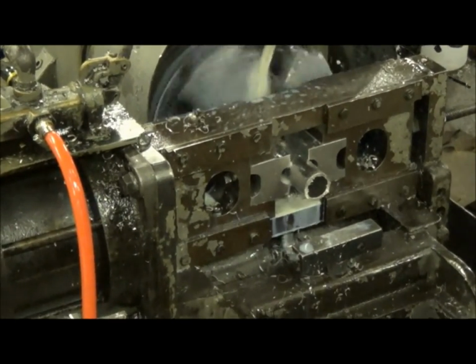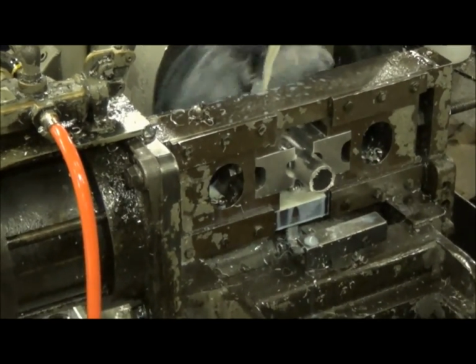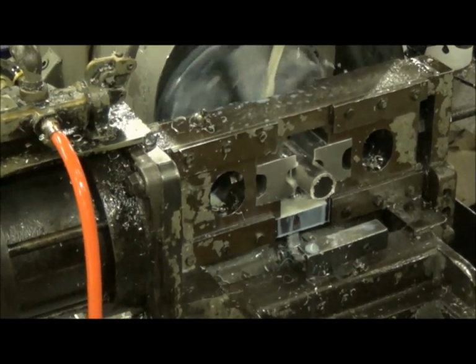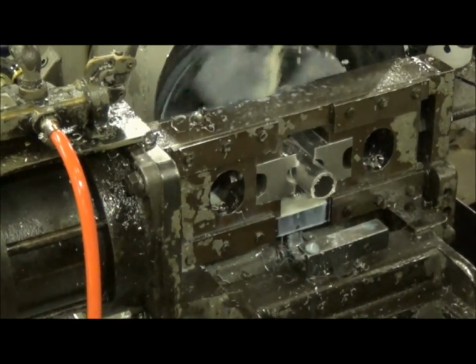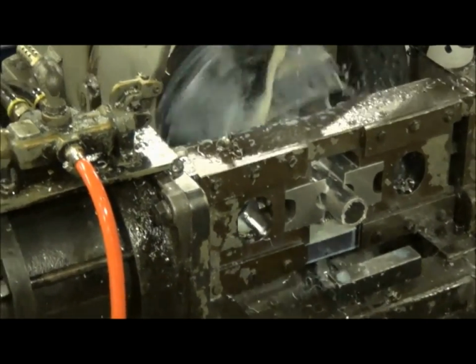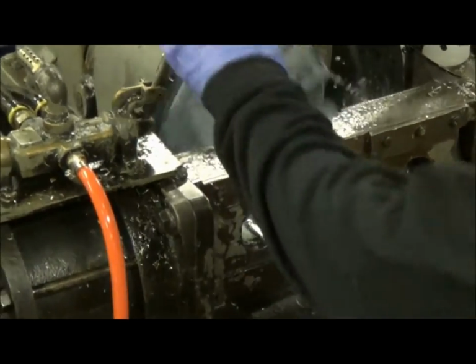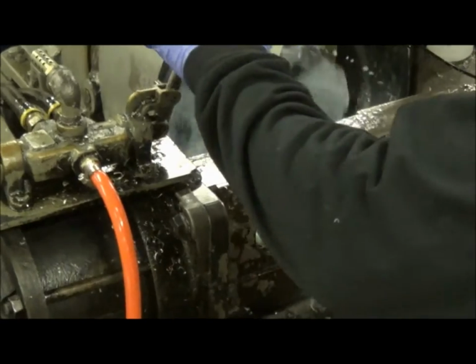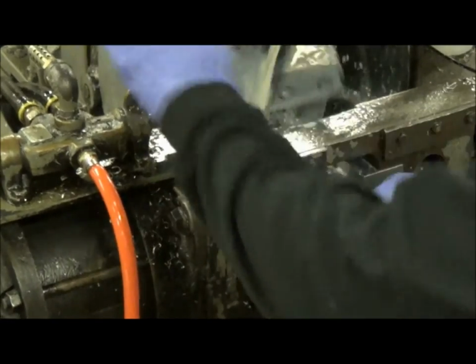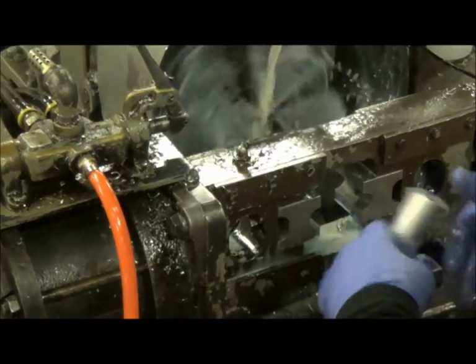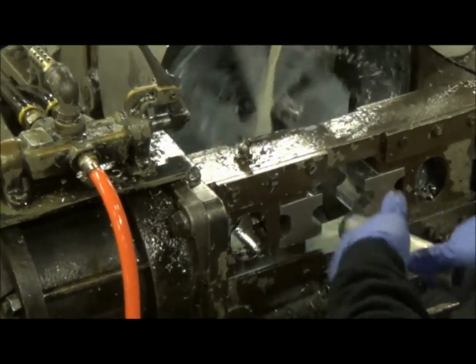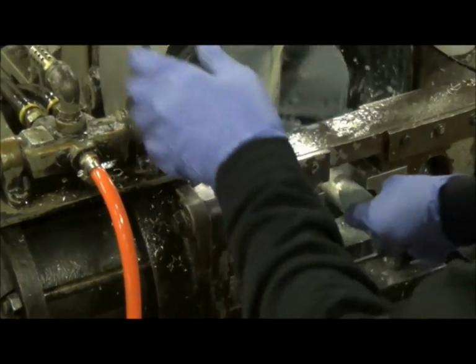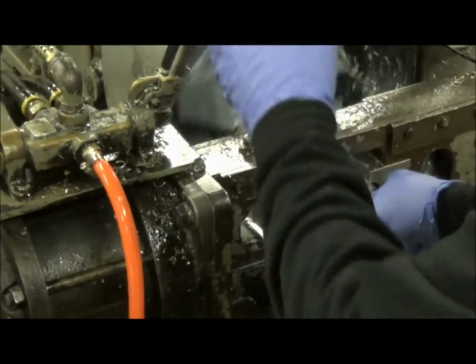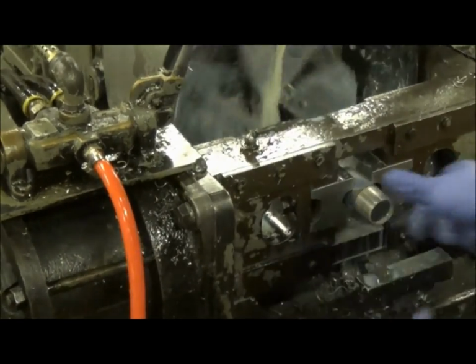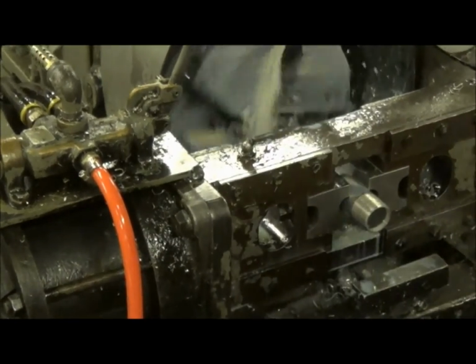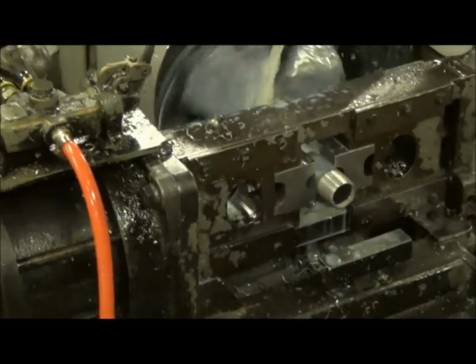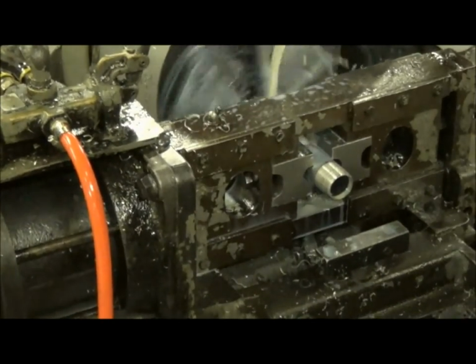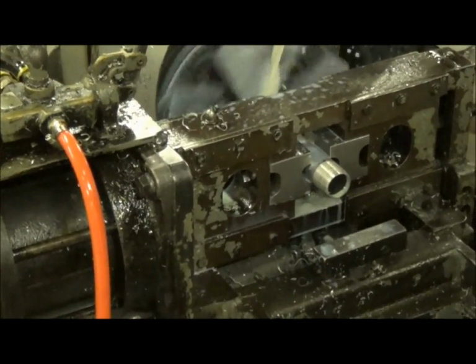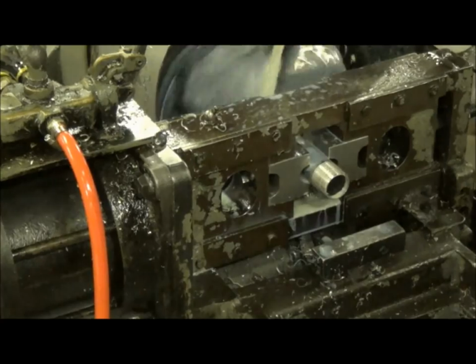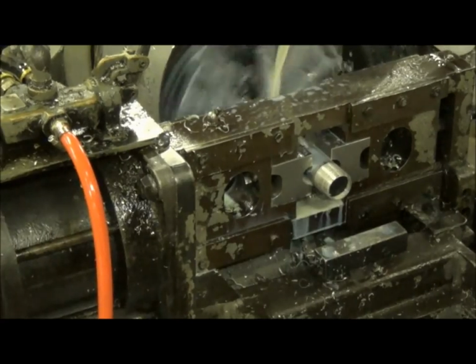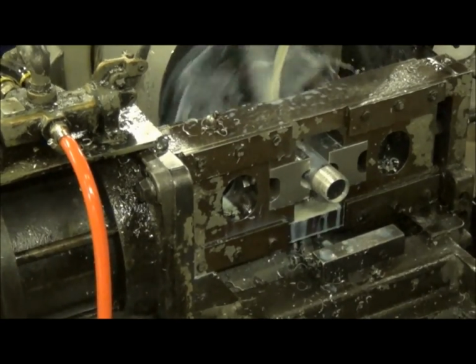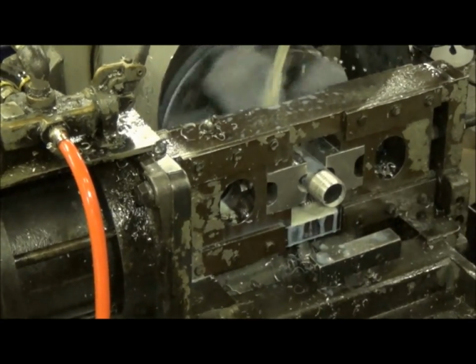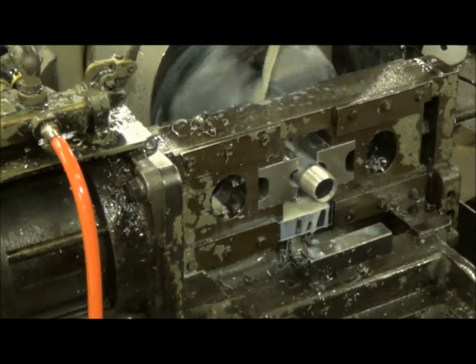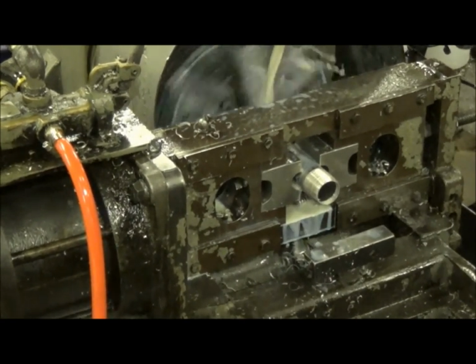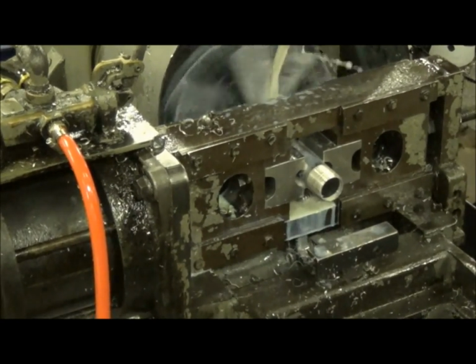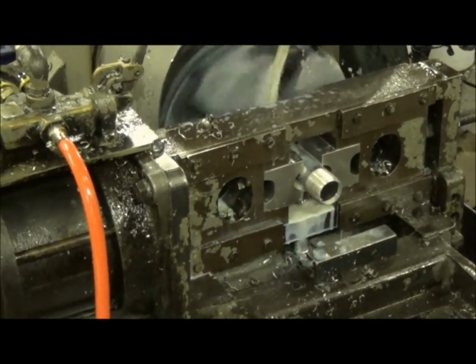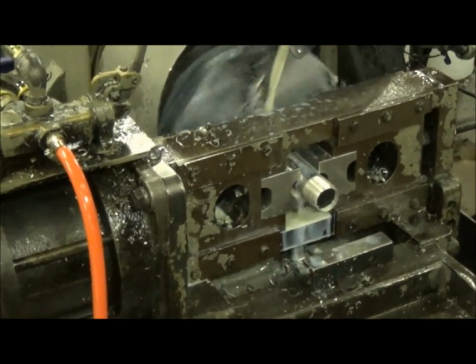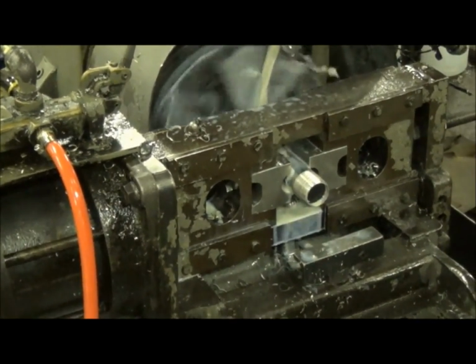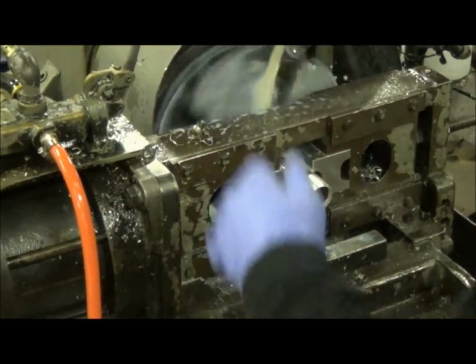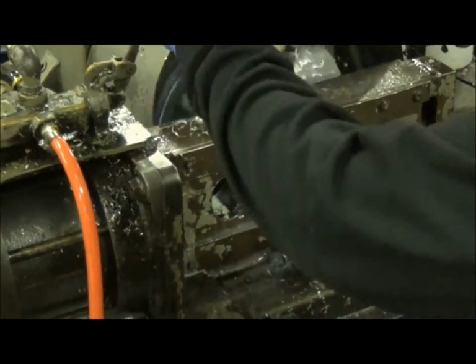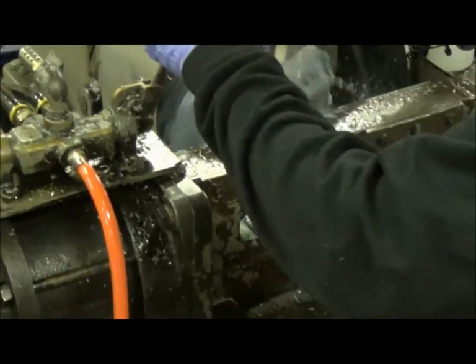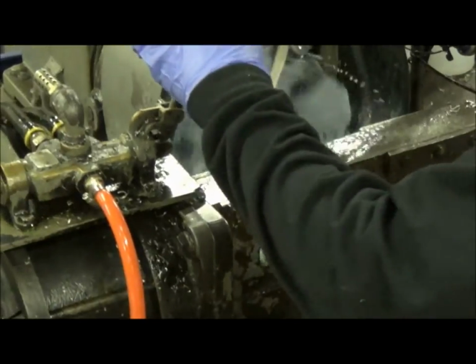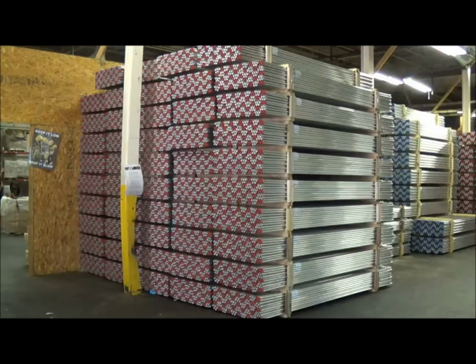The Industrial Revolution is one of the forces that shaped our nation. There's a new Industrial Revolution going on right now. More and more companies are bringing manufacturing back to America. We wanted to be part of that revolution. That's one of the reasons we started Patriot Aluminum.